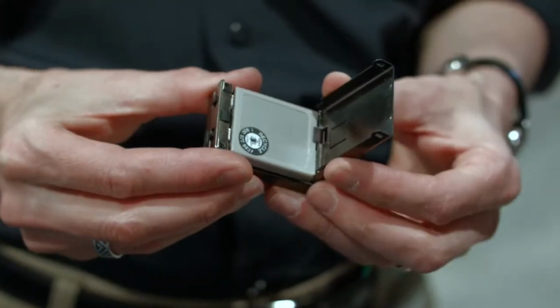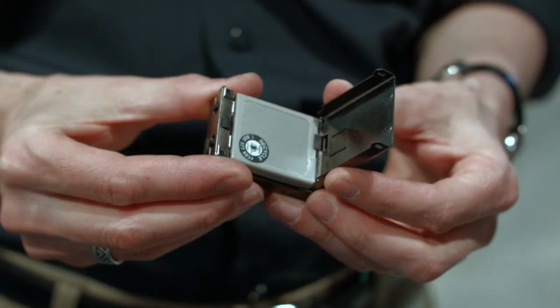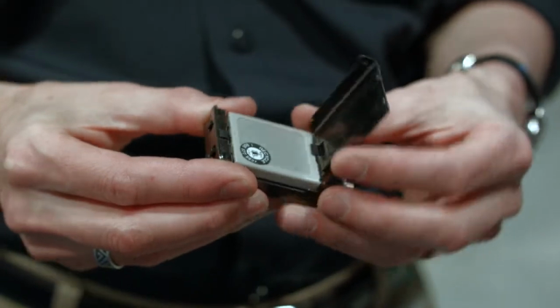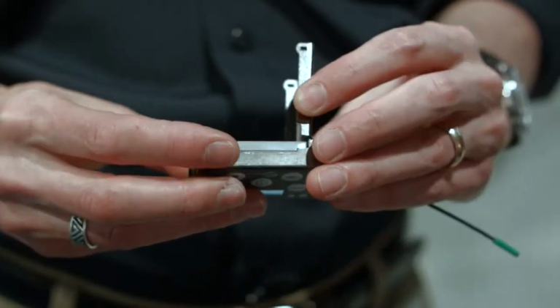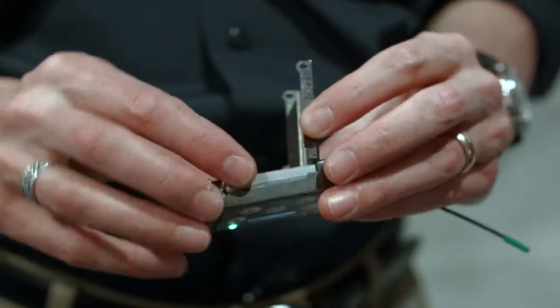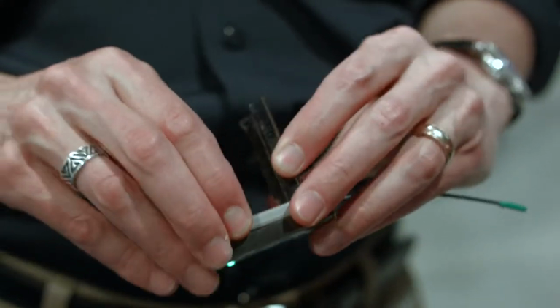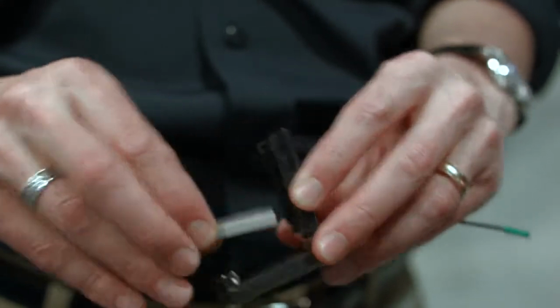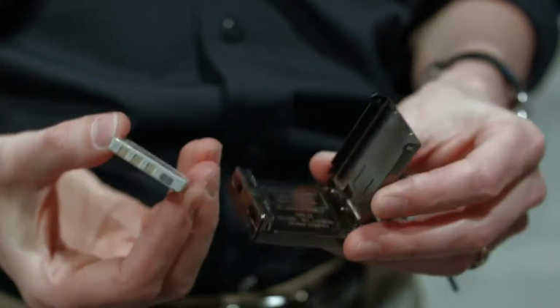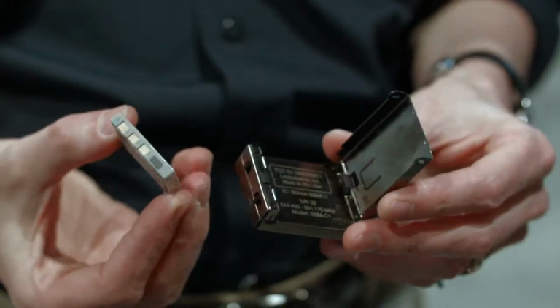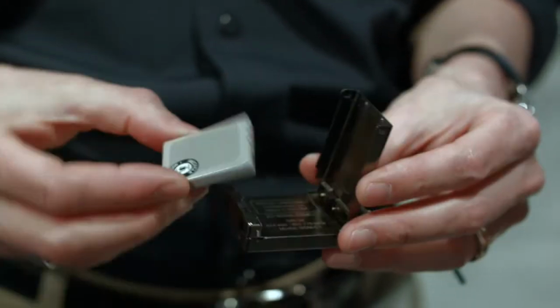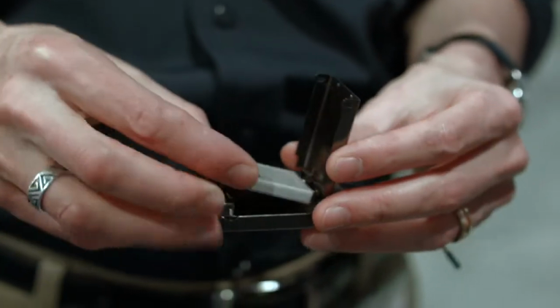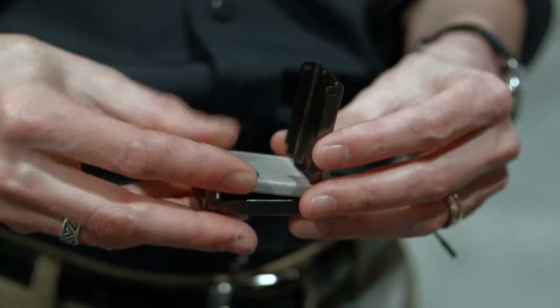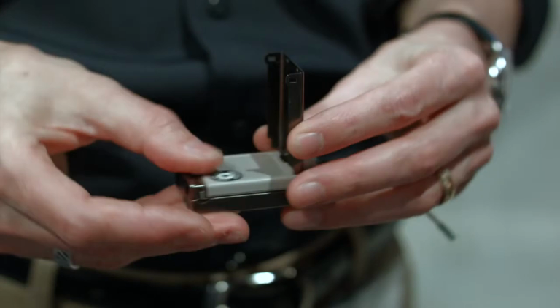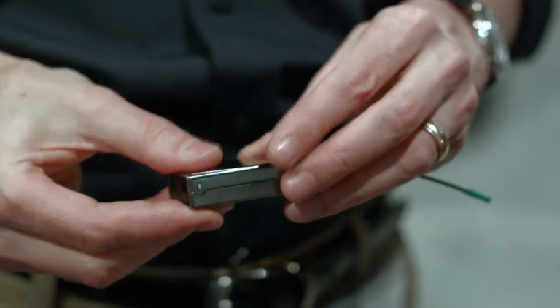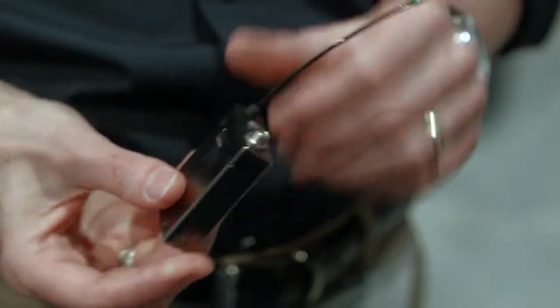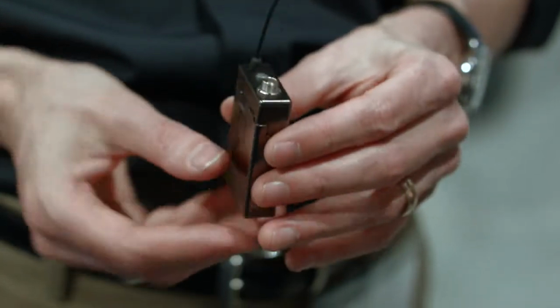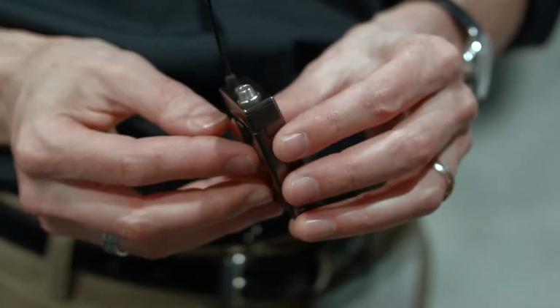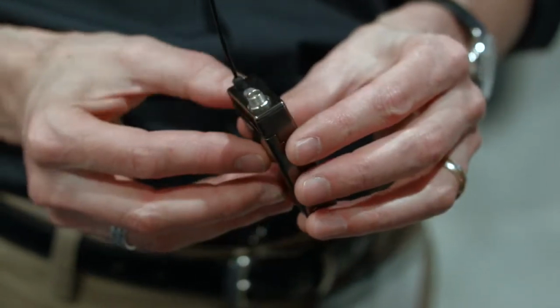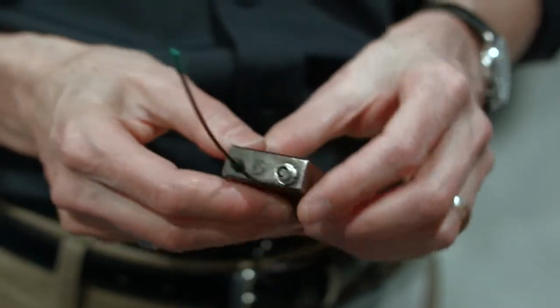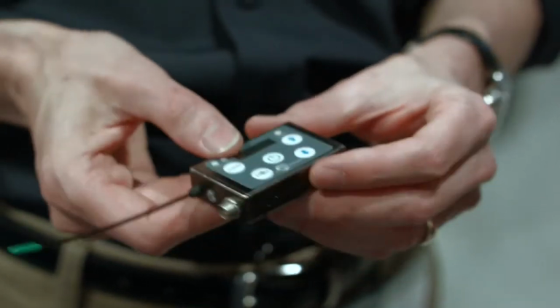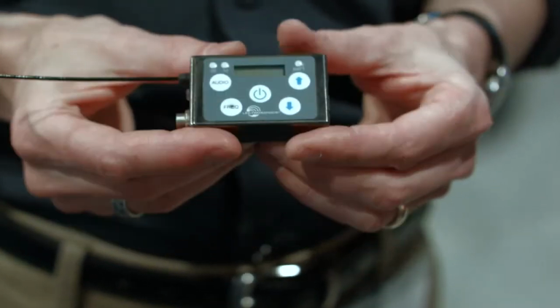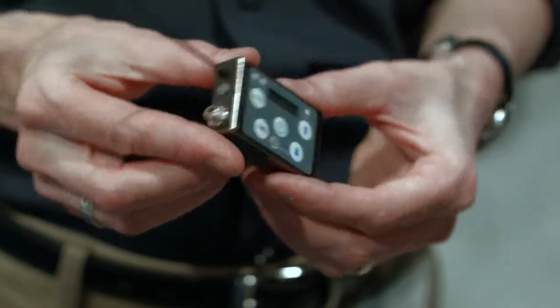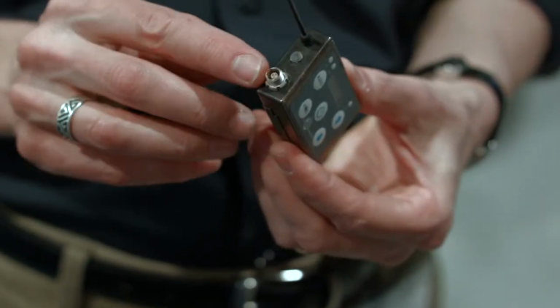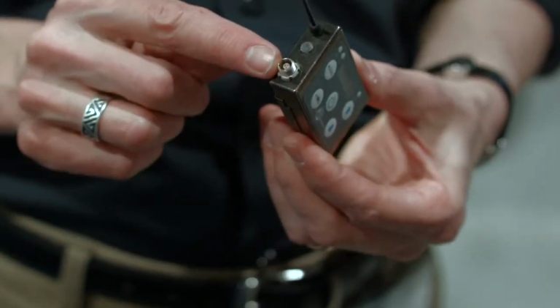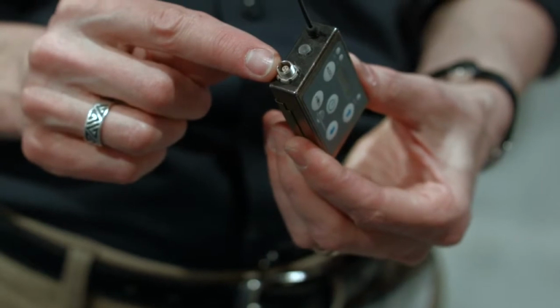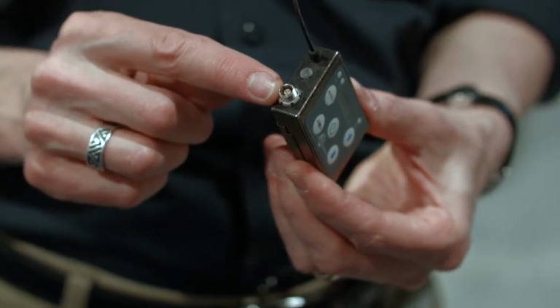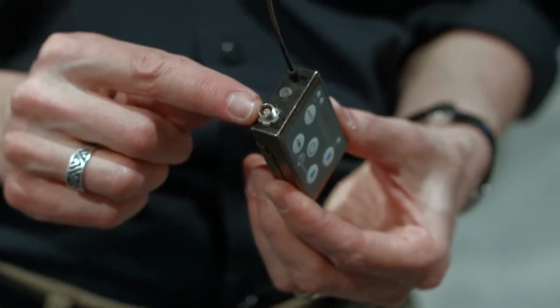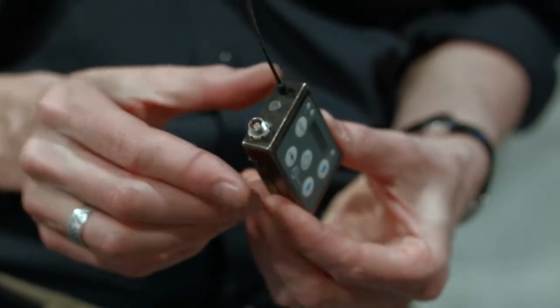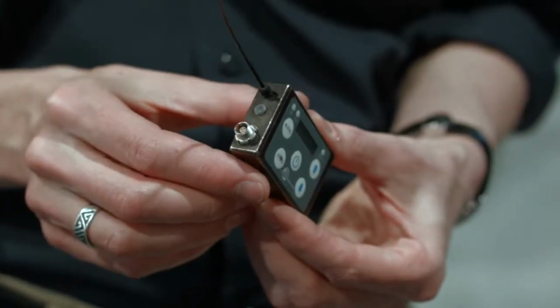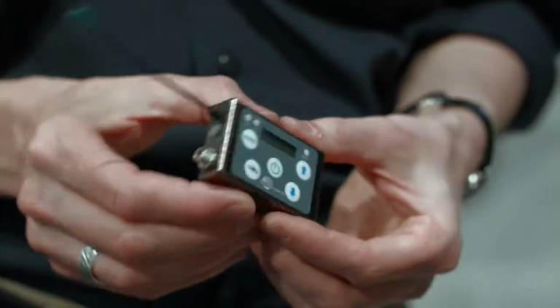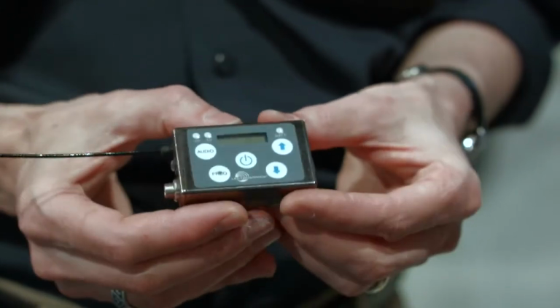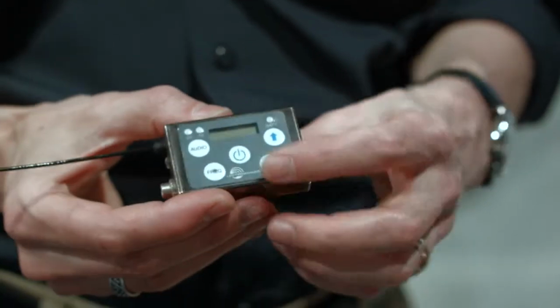To get it this small, we had to go with a new connector. This is the LEMO3, which is an industry standard. A lot of units out there use that — plenty of lab mics. And we had to go with a new battery. This is a rechargeable lithium ion, like from a camera battery. So that's how we got it as small, slim, and light as we did.